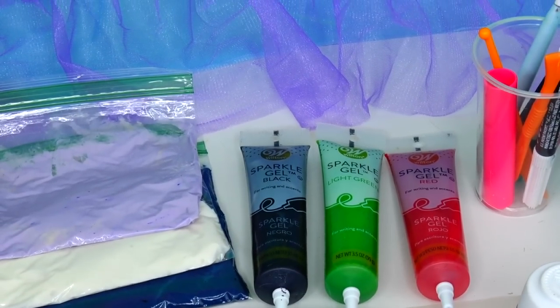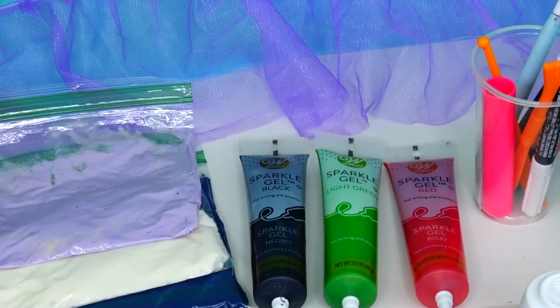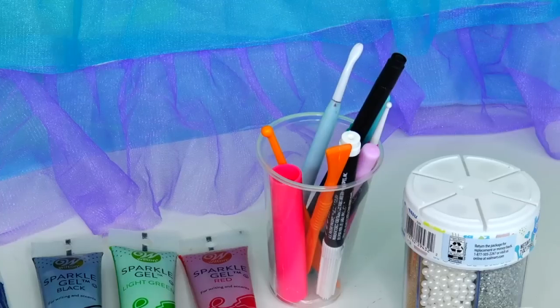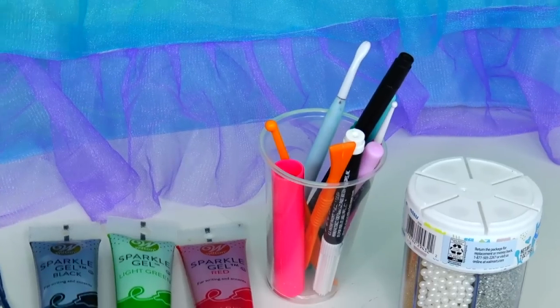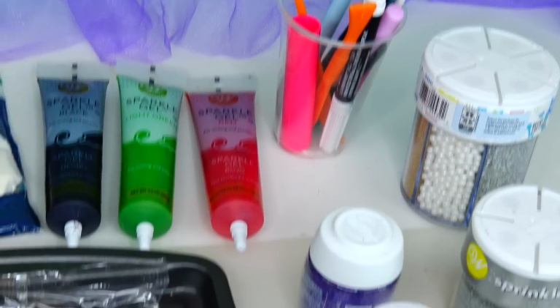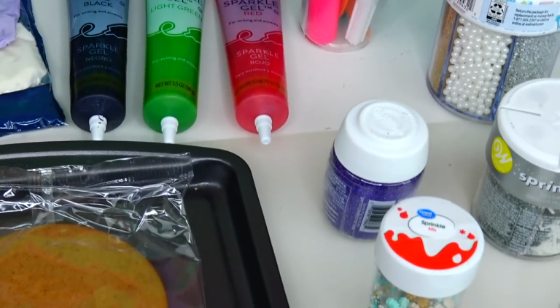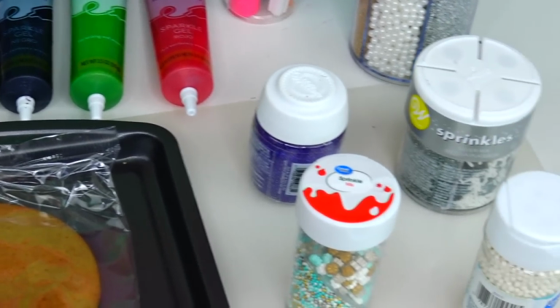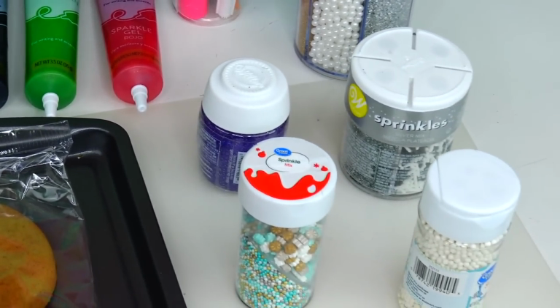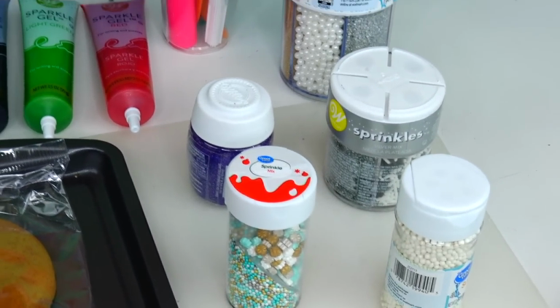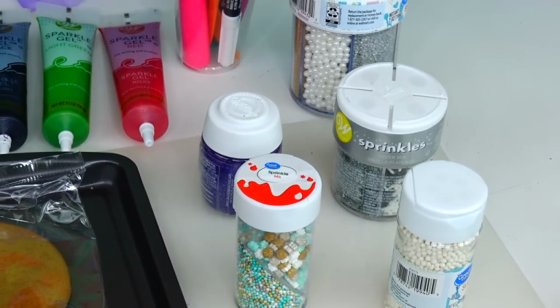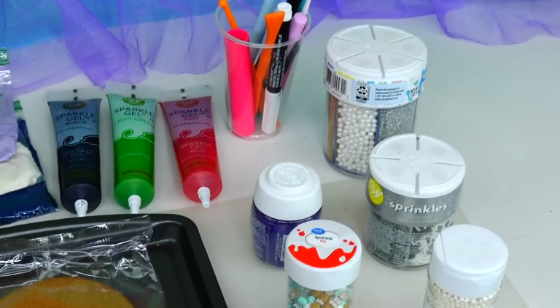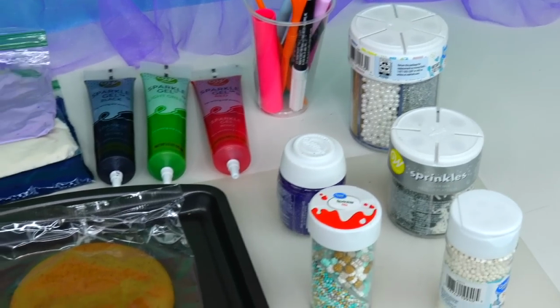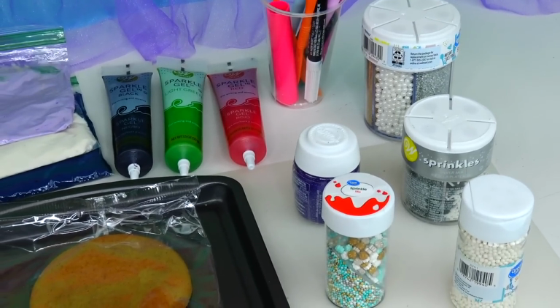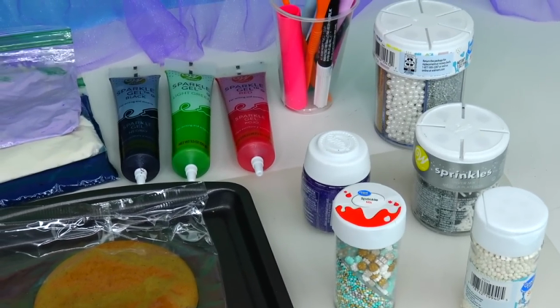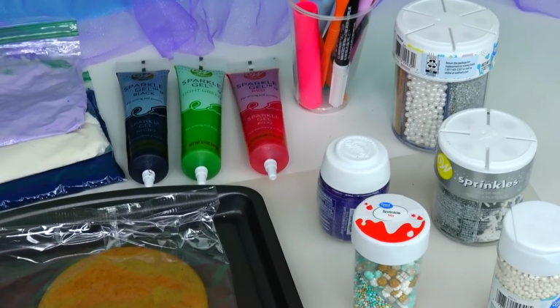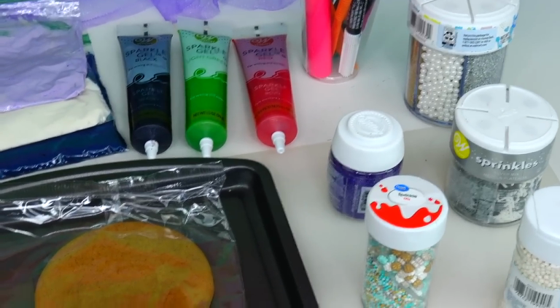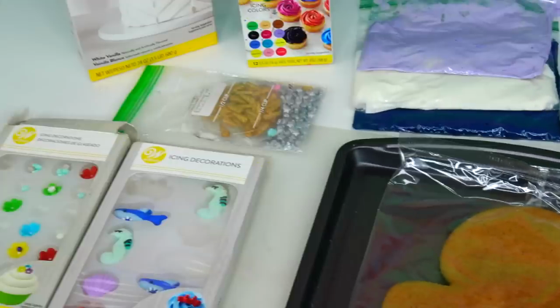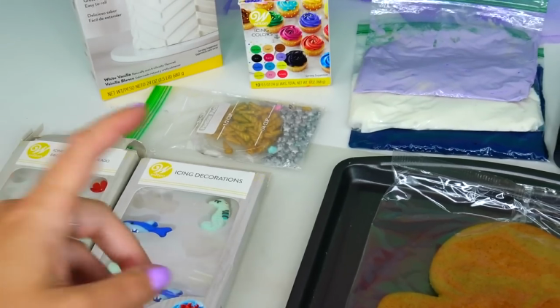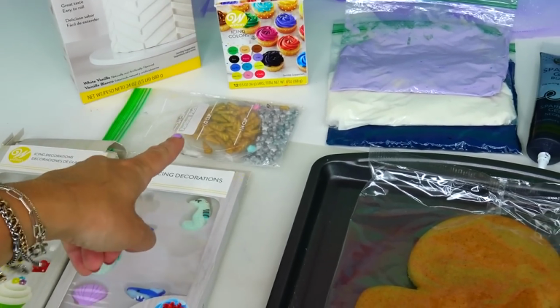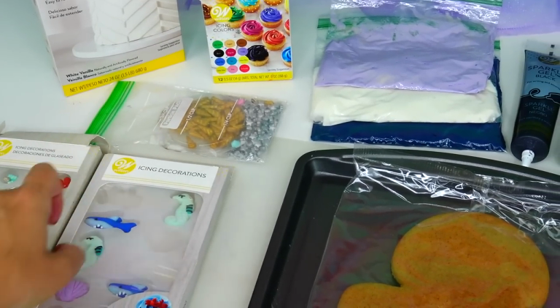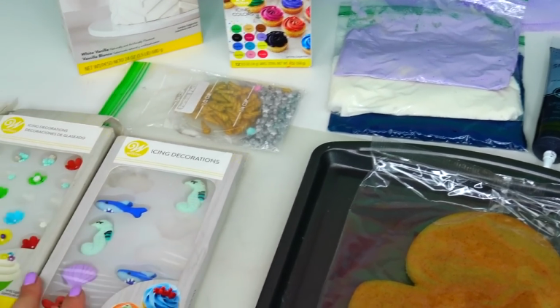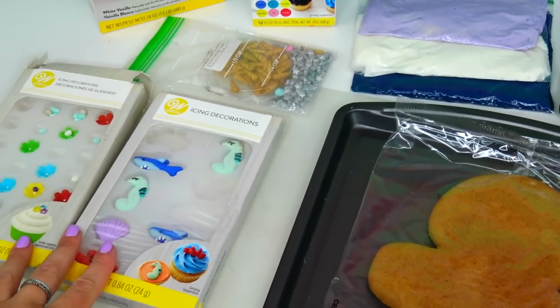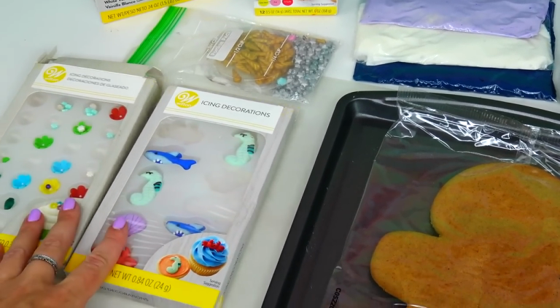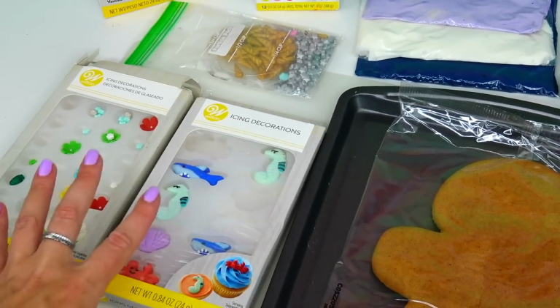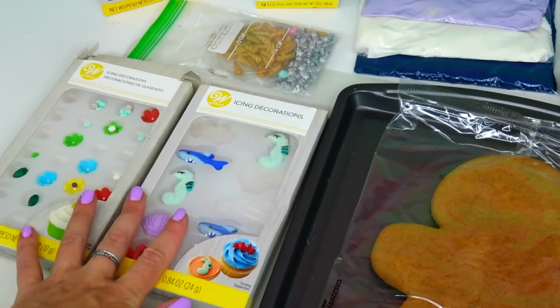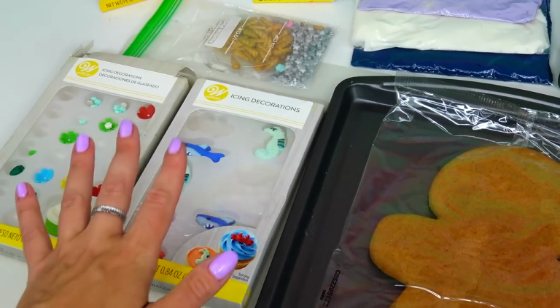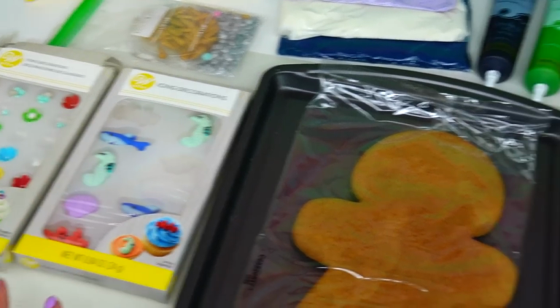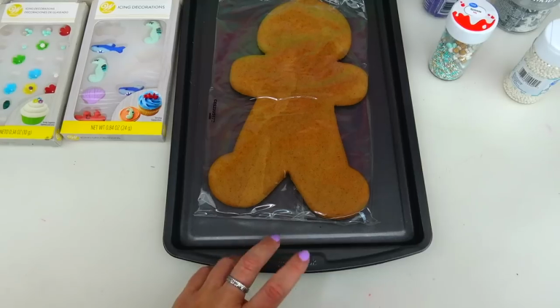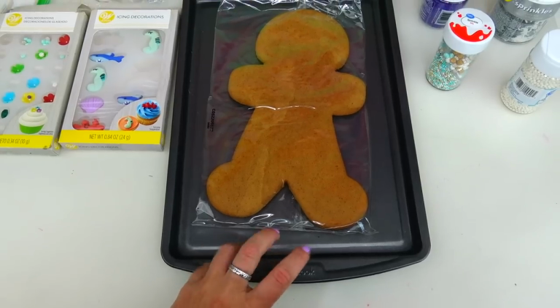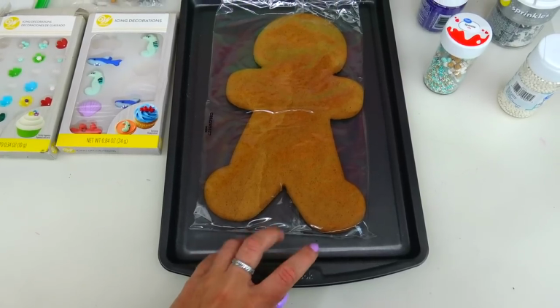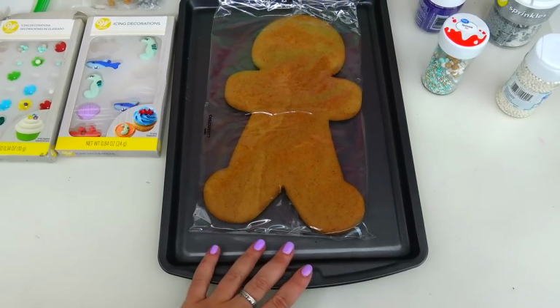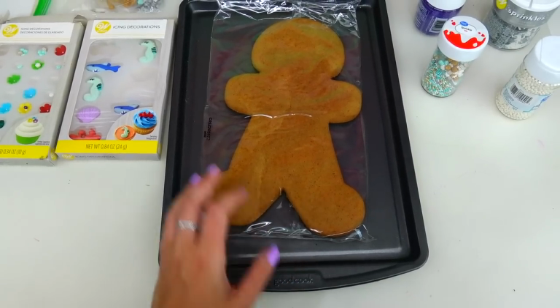Then we have three sparkle gel colors - black, green, and red - for her lips. Baking tools as well as a variety of candies. We will need lots of candies today! We also have more candies right there and icing decorations right here.